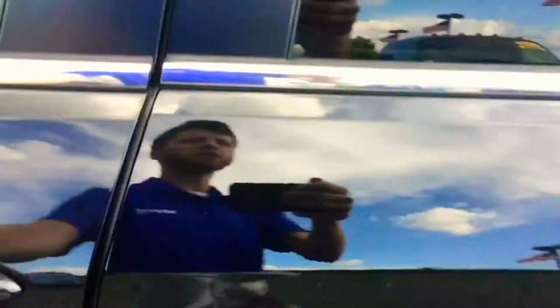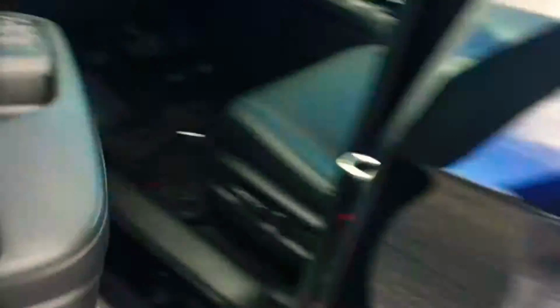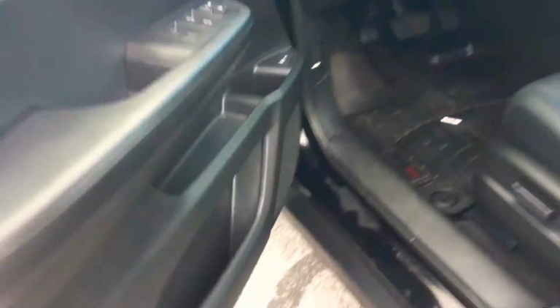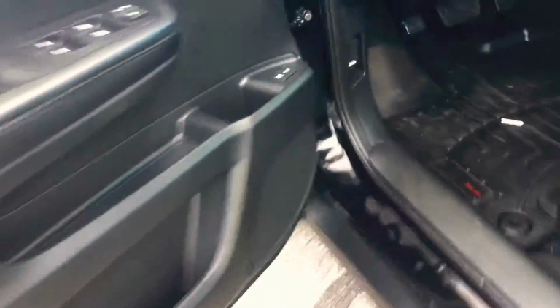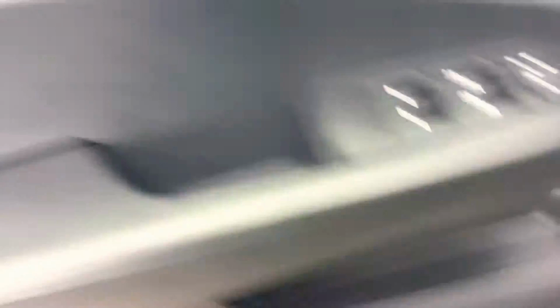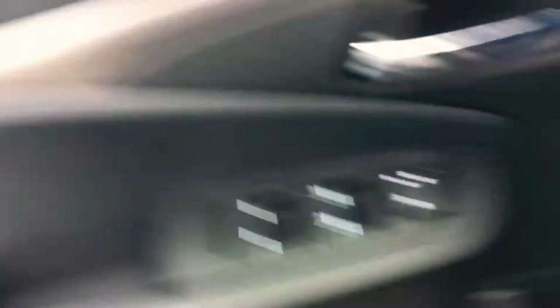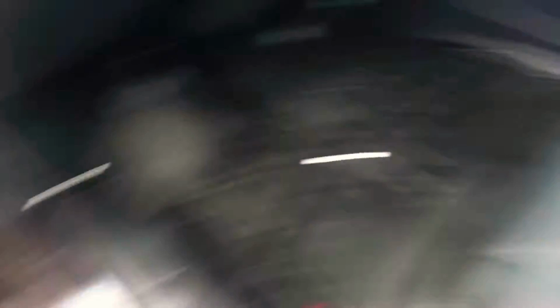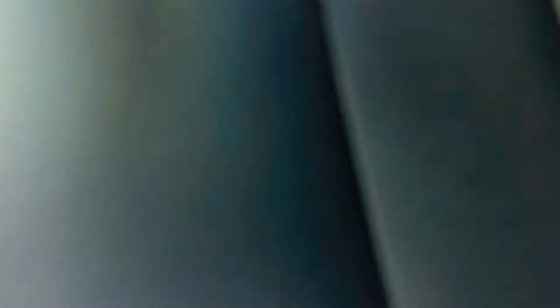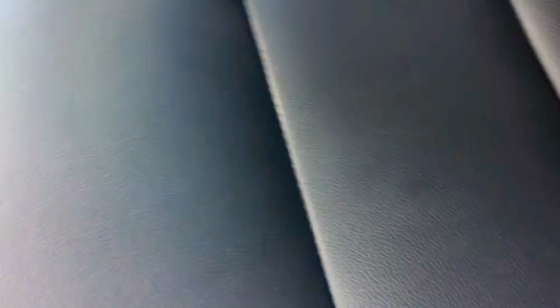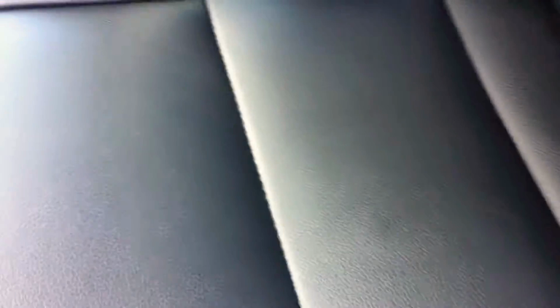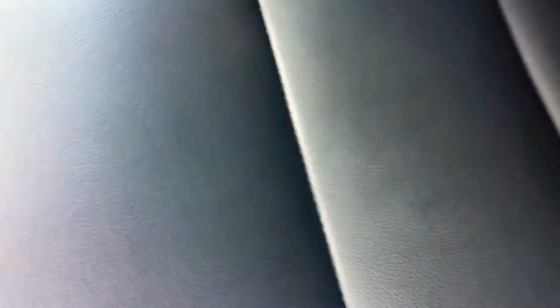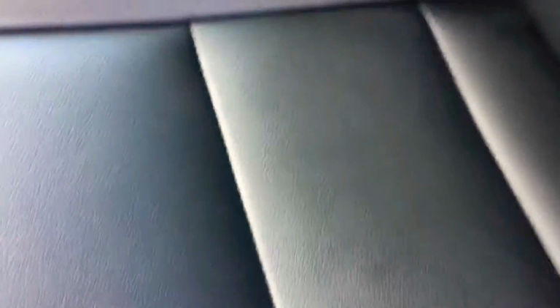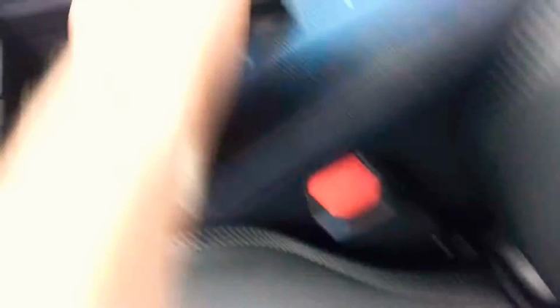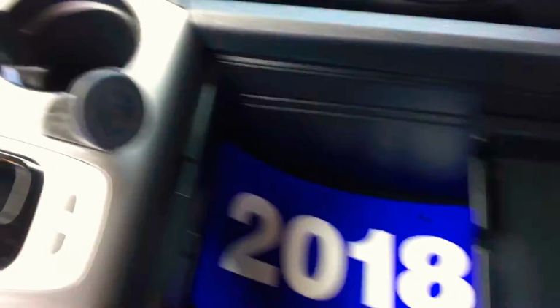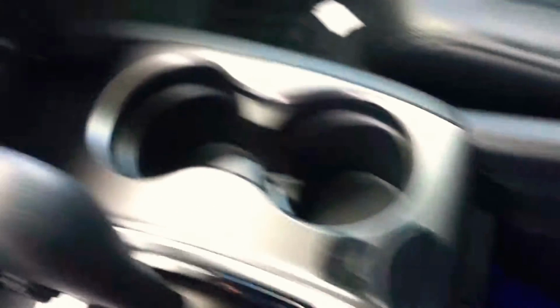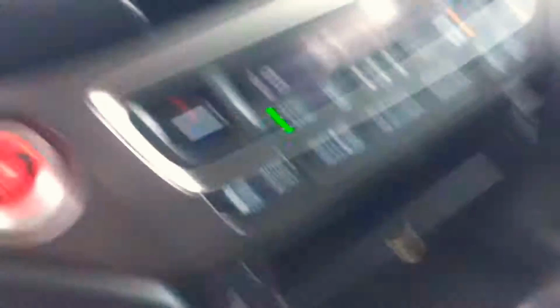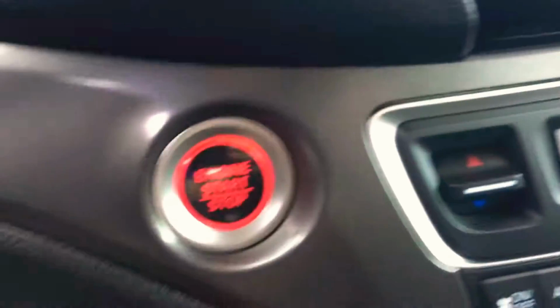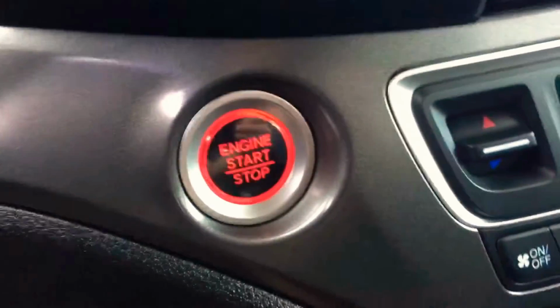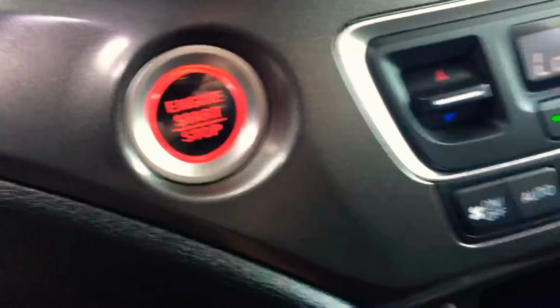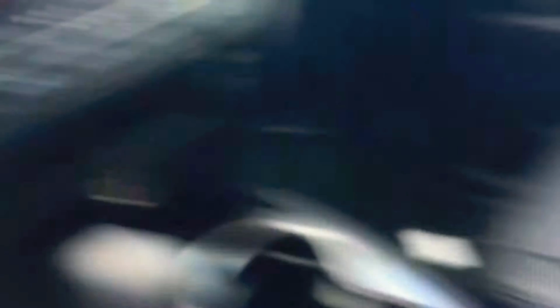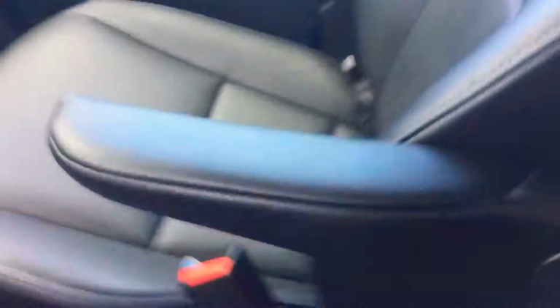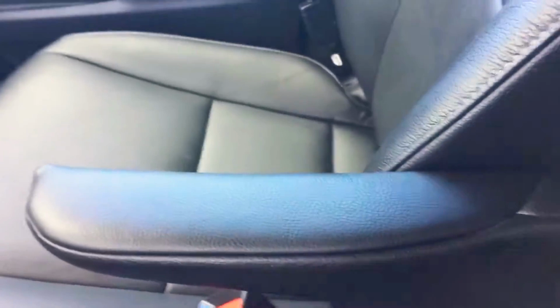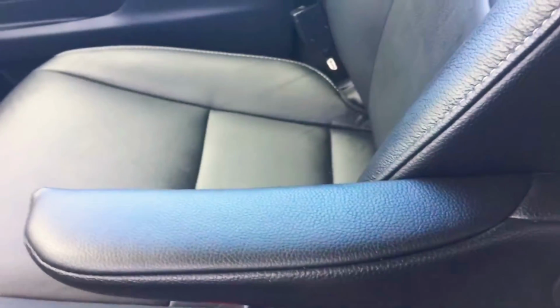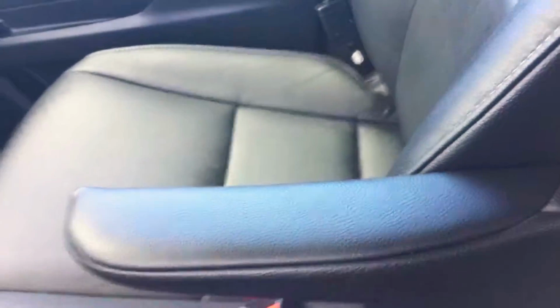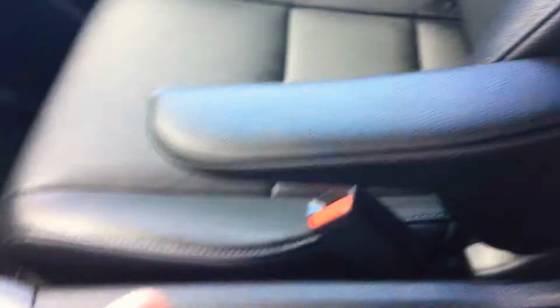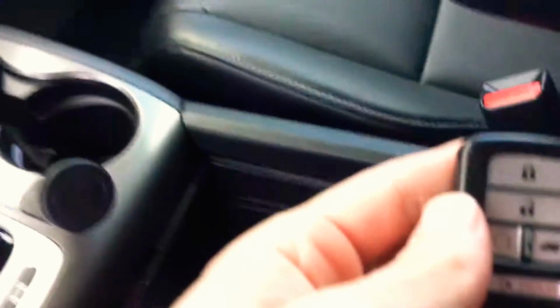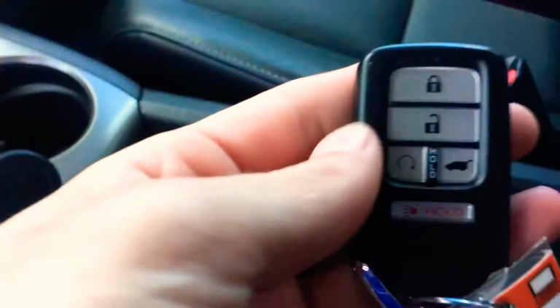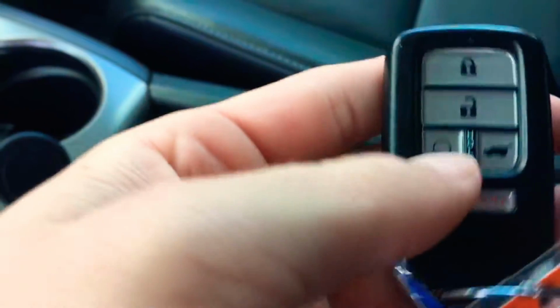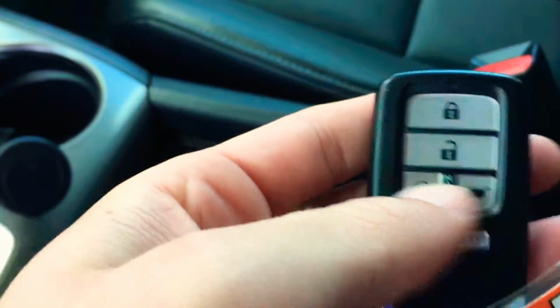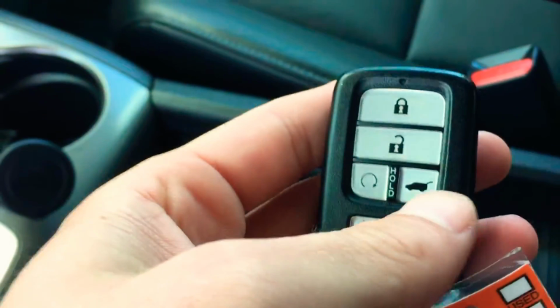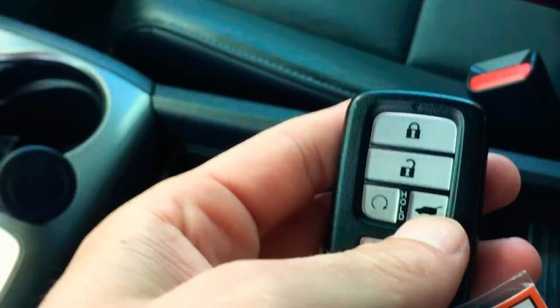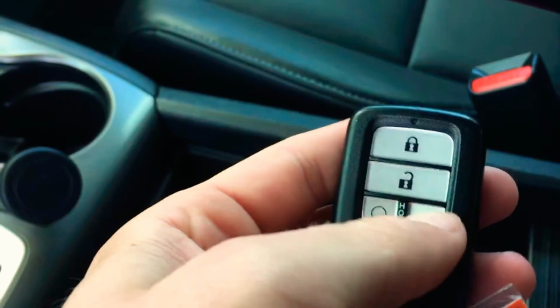Opening the driver's side door here — power windows and locks, pretty standard stuff anymore. Tons of storage spots. It is a push-button start, as well as a remote start on it right there, and also a power liftgate.